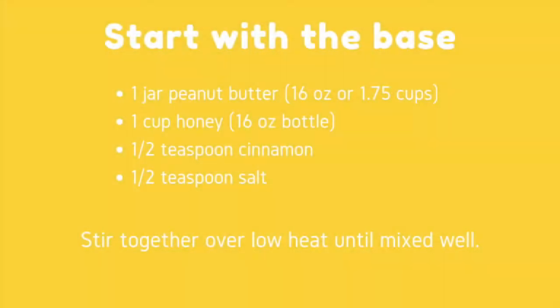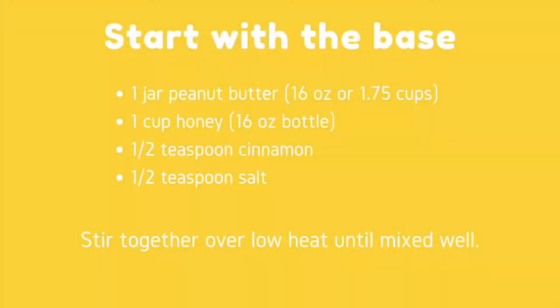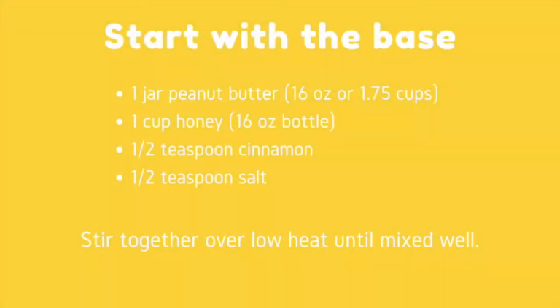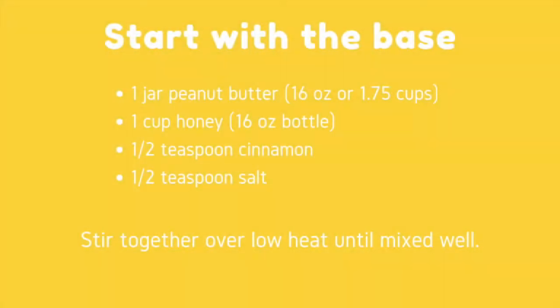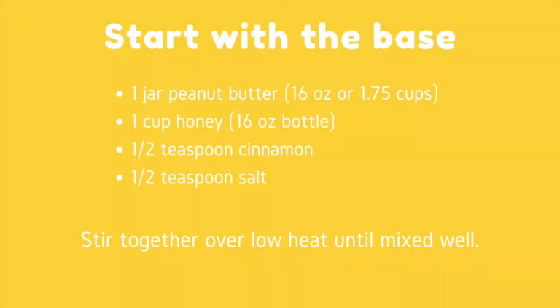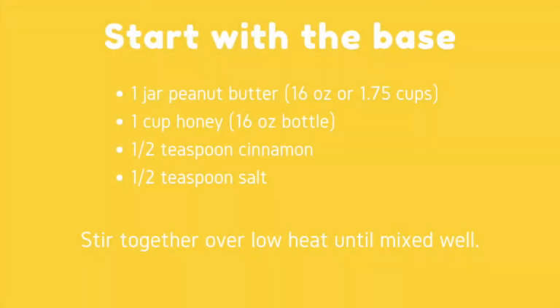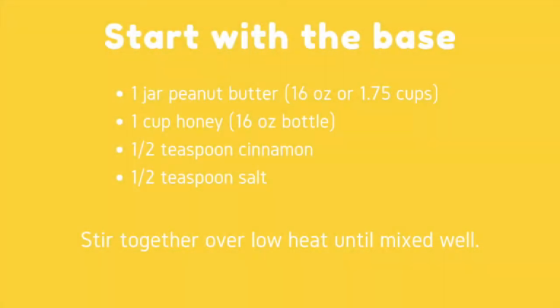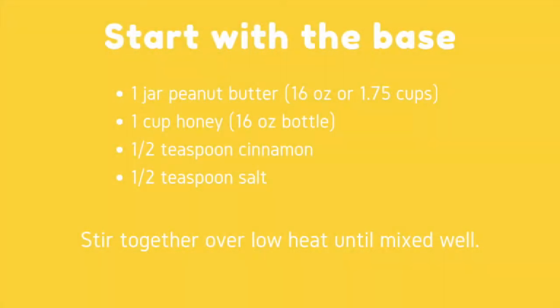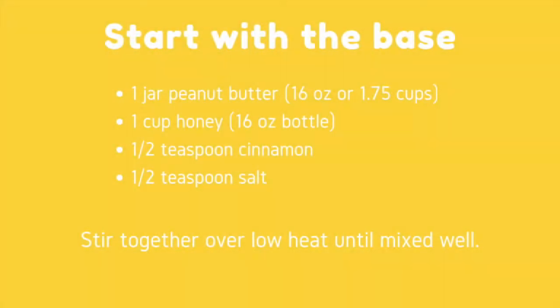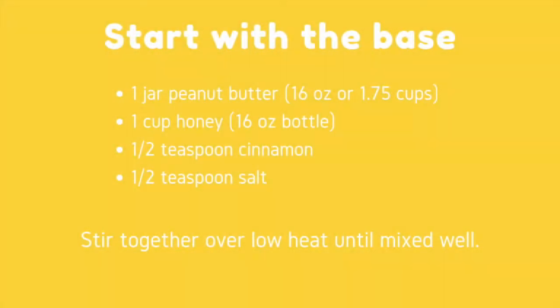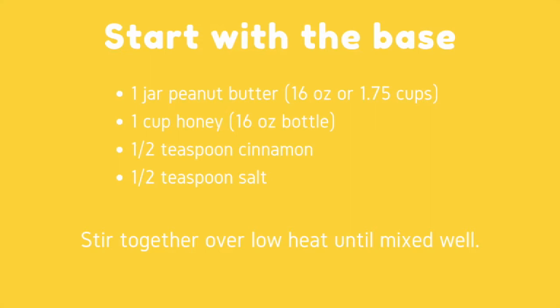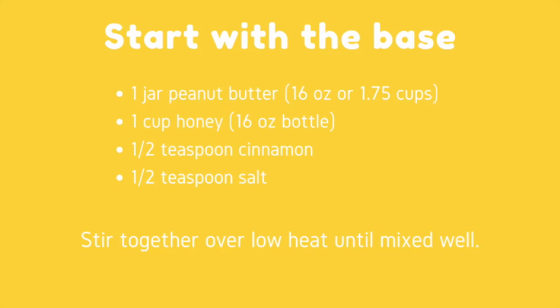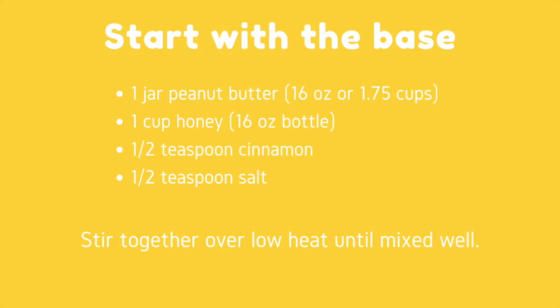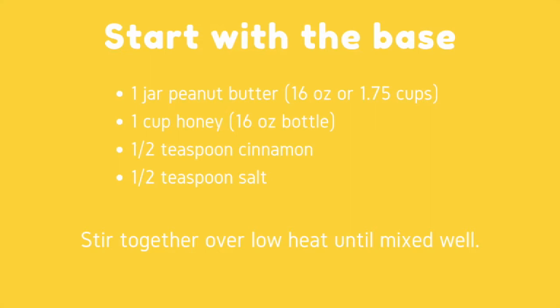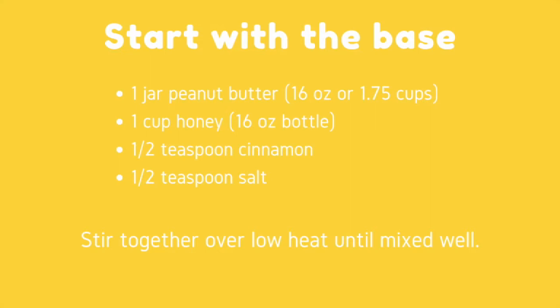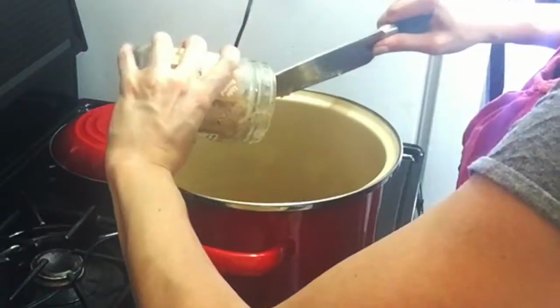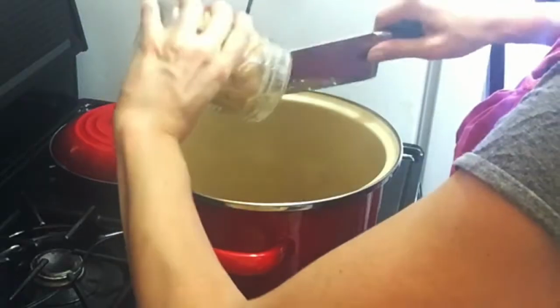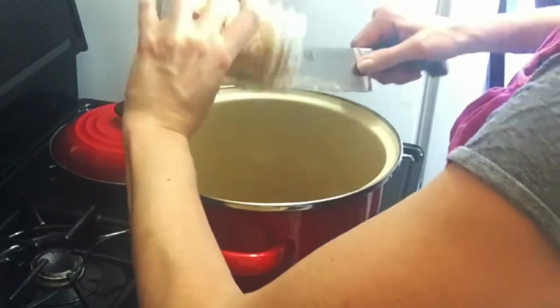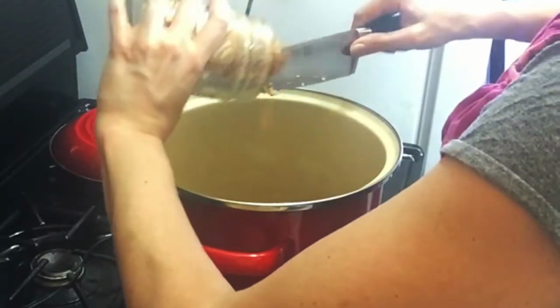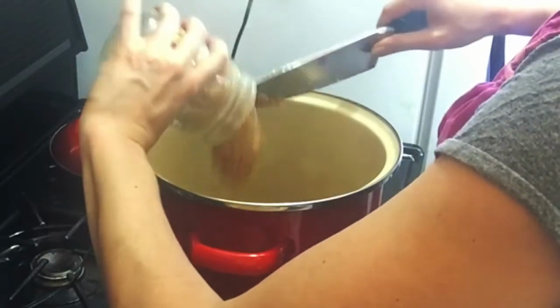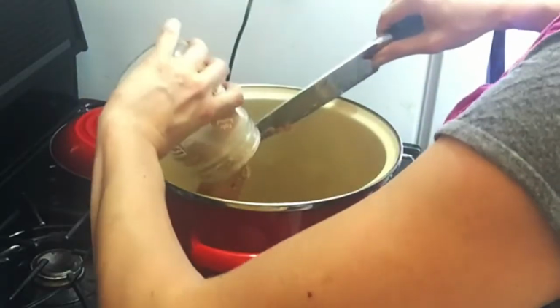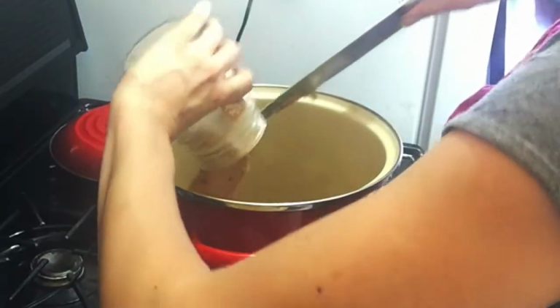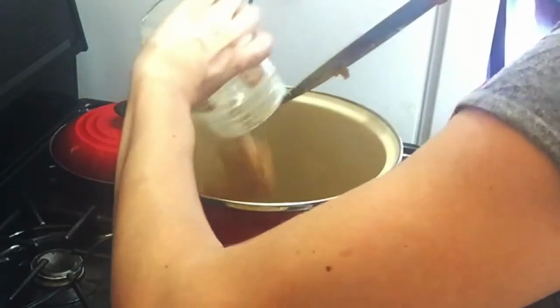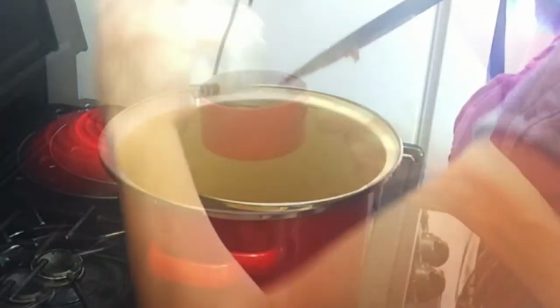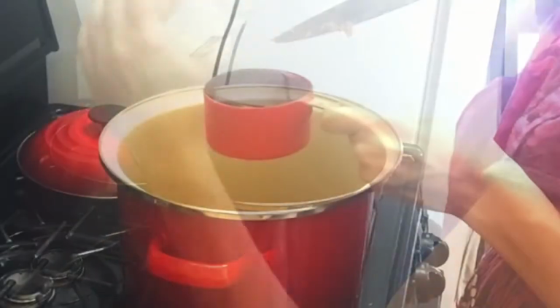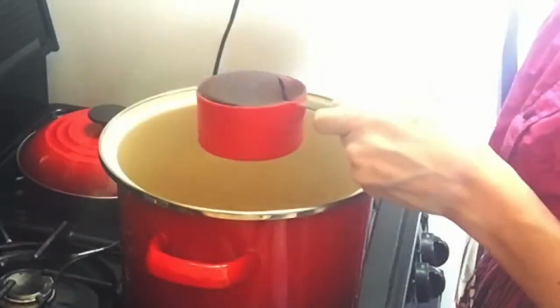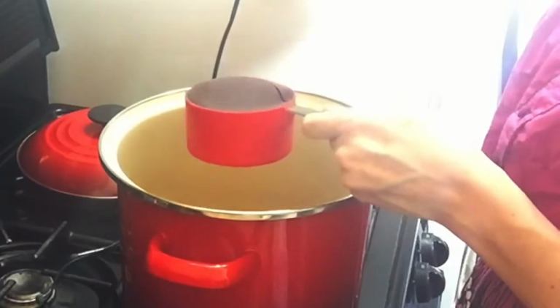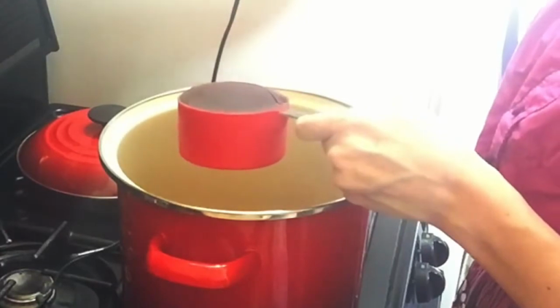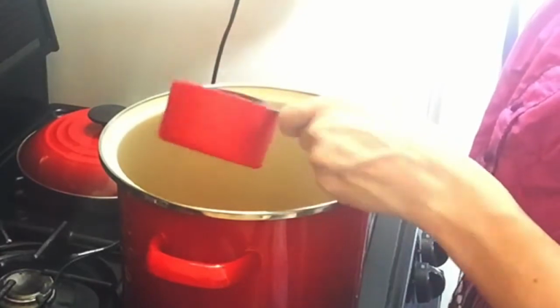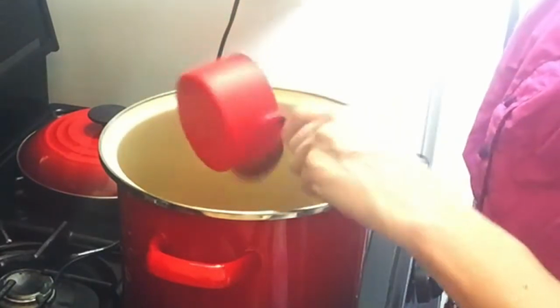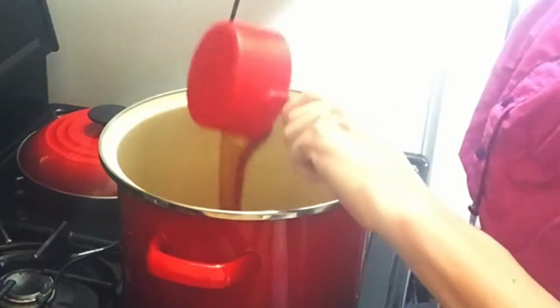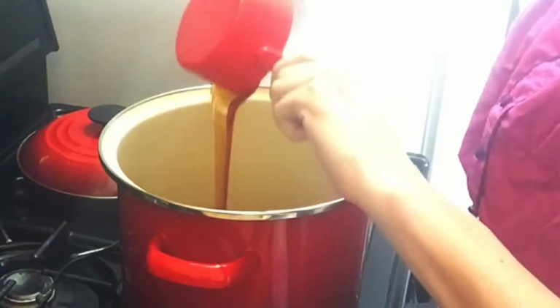One jar of peanut butter — a 16-ounce jar of peanut butter. One cup of honey, which is also a 16-ounce bottle of honey. Half a teaspoon of cinnamon and half a teaspoon of salt.